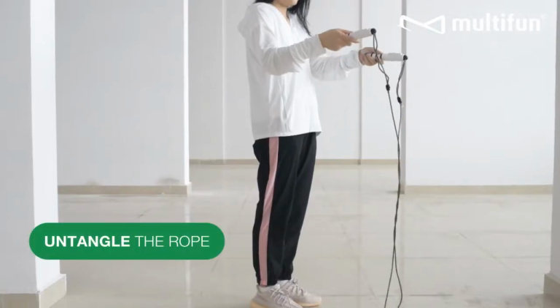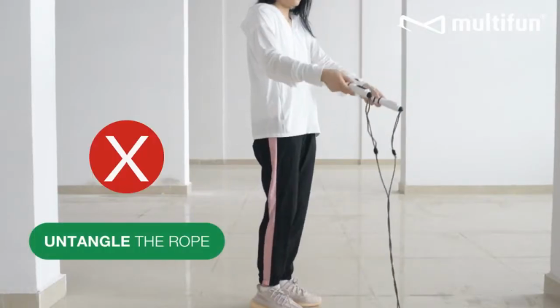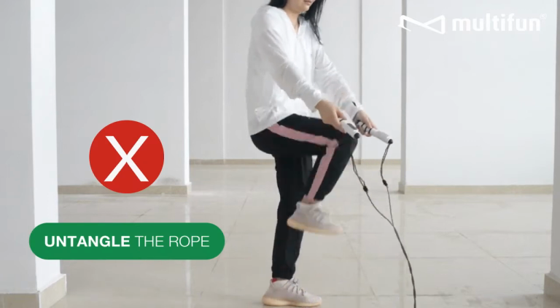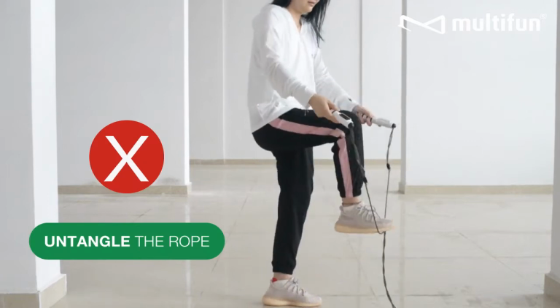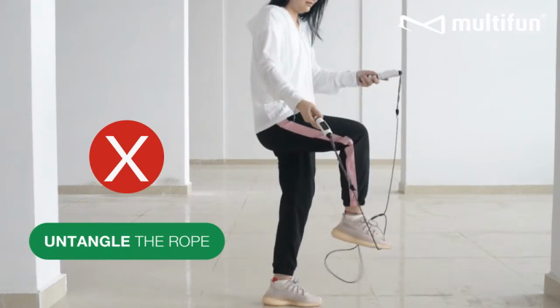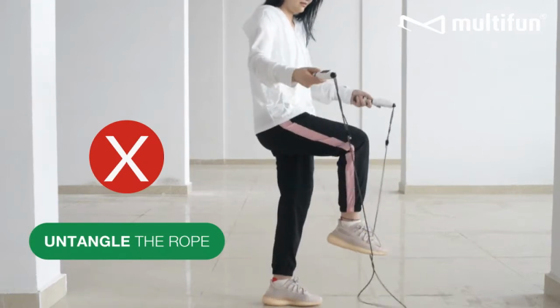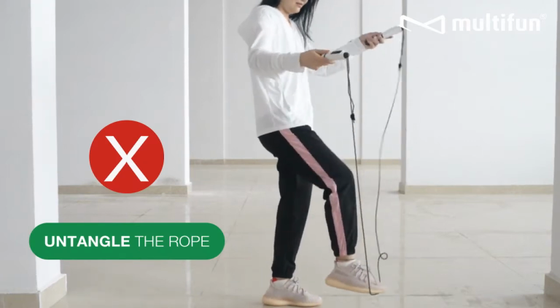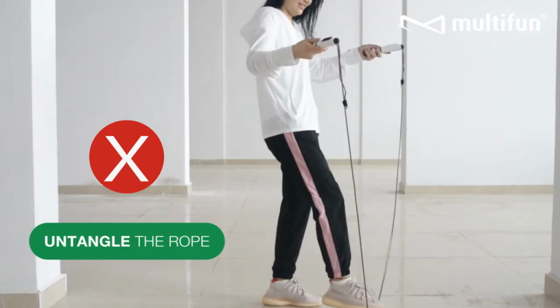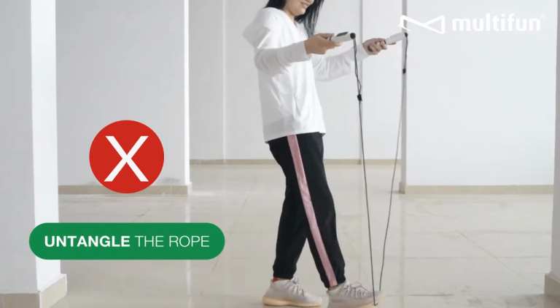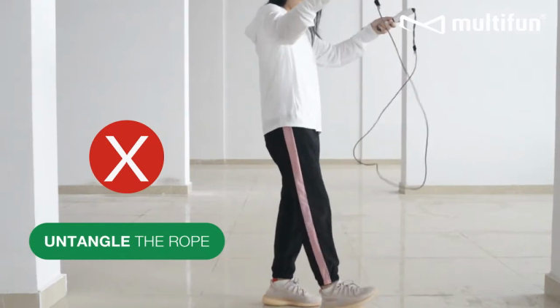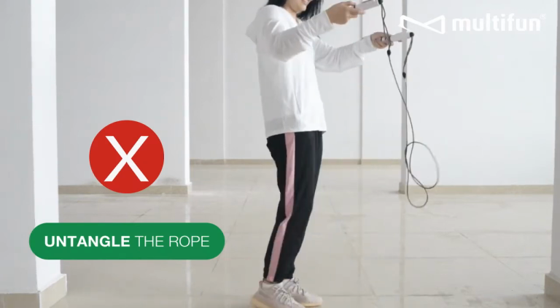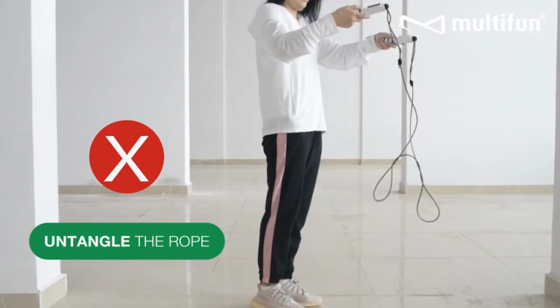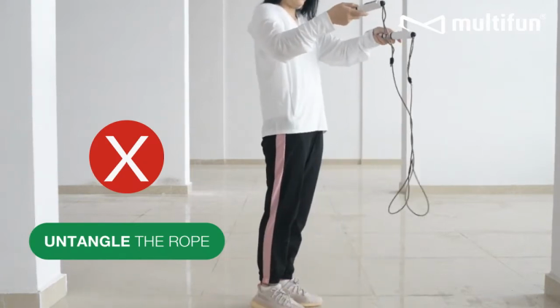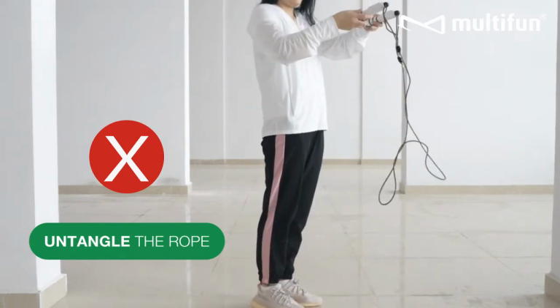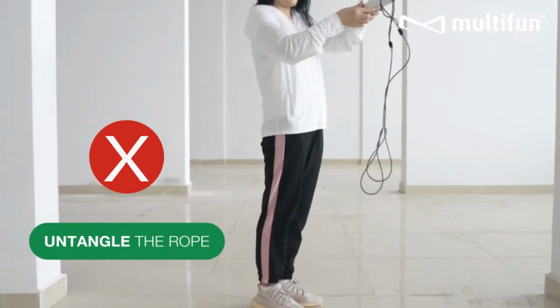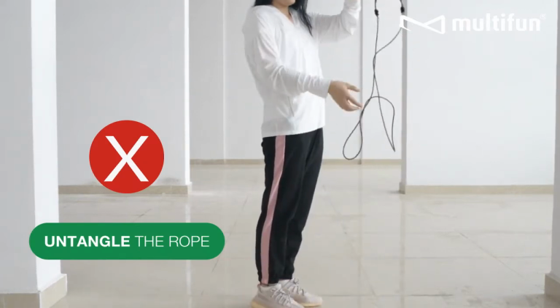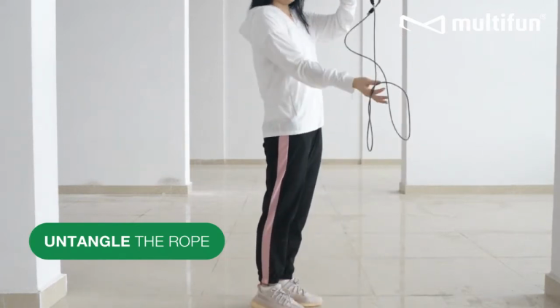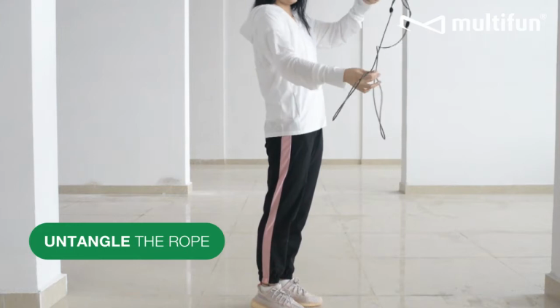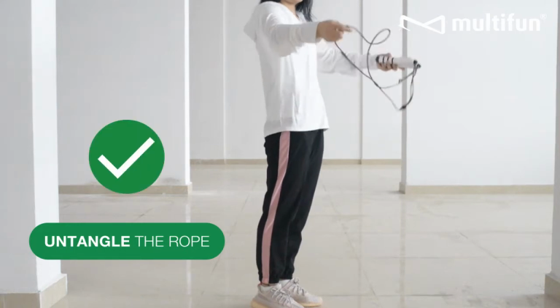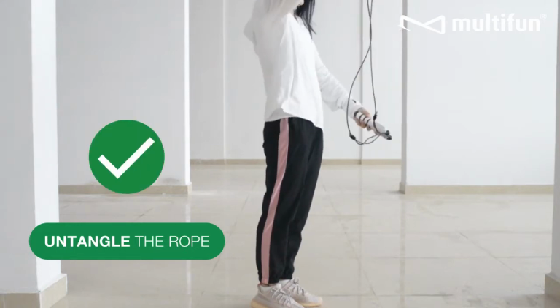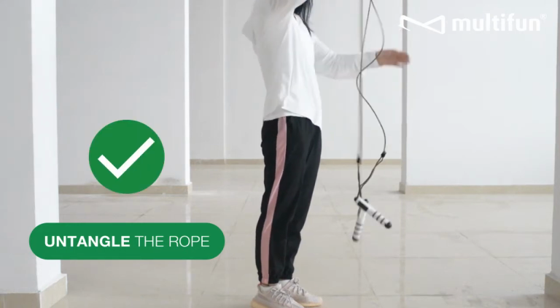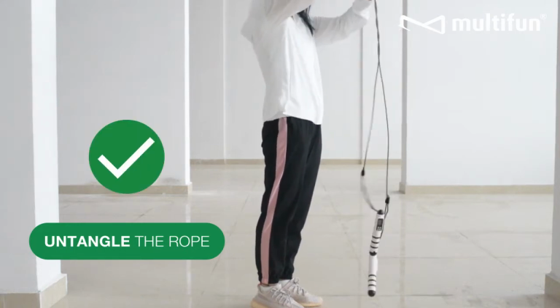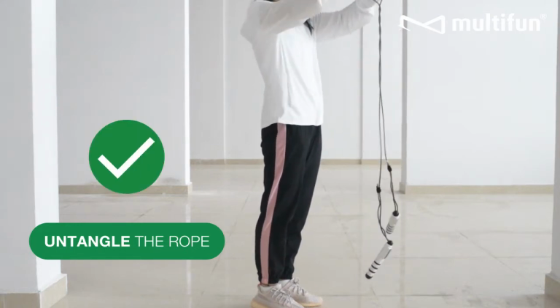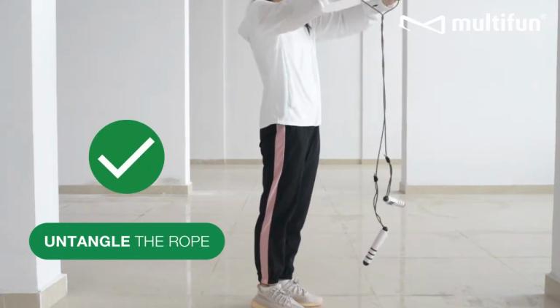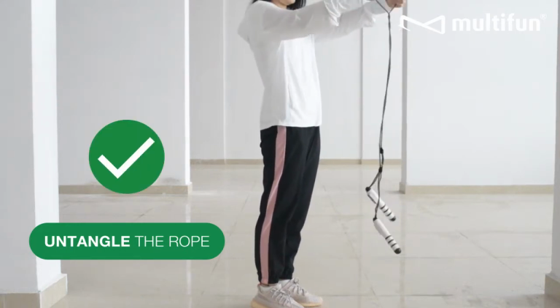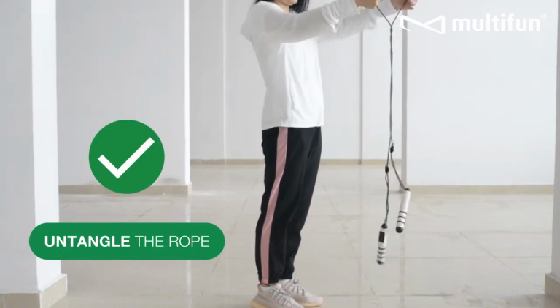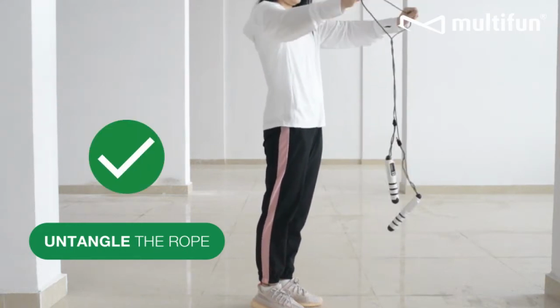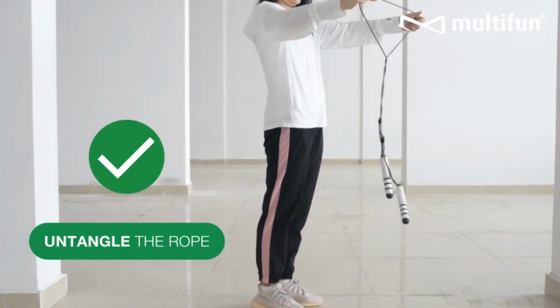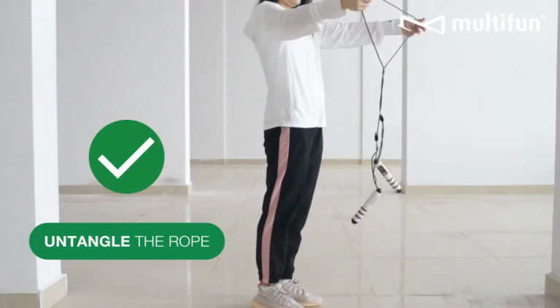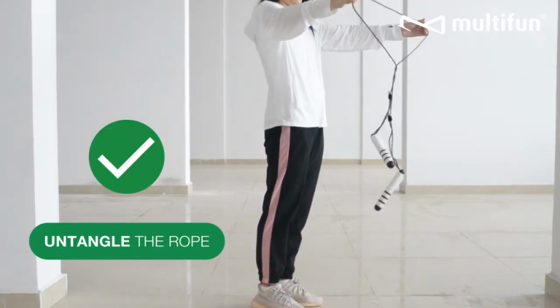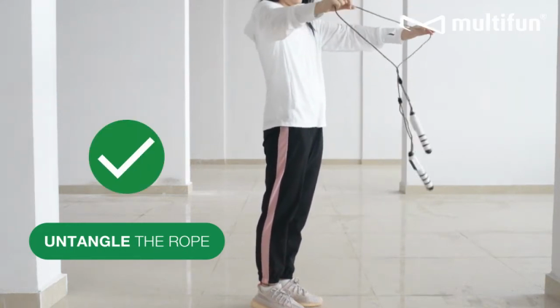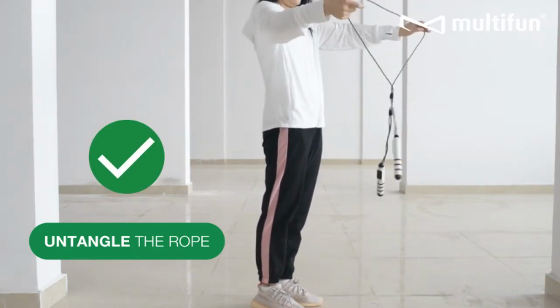If the rope is tangled up or twirled up, stretching it won't solve the problem. Simply lift up the midsection of the rope and separate the two sides. This will revert the rope to its previous state.